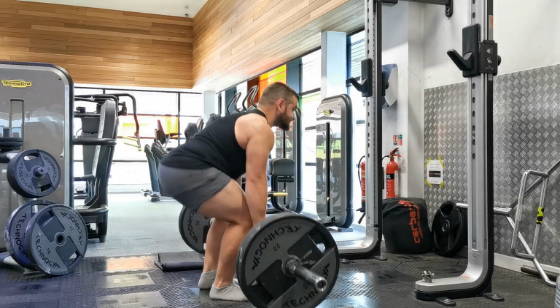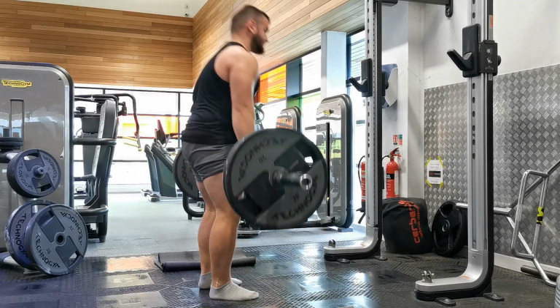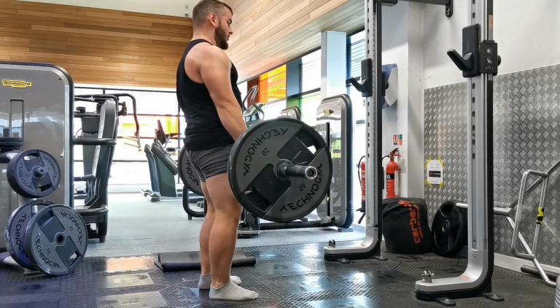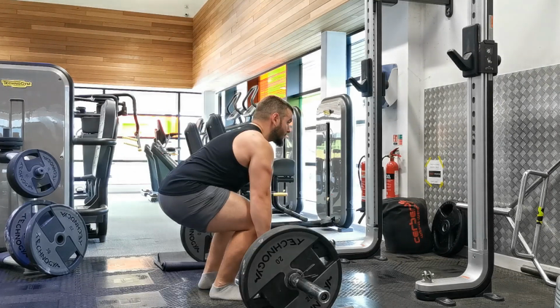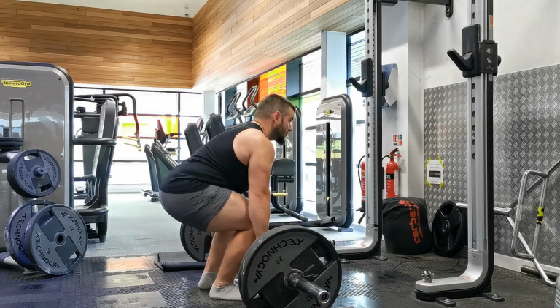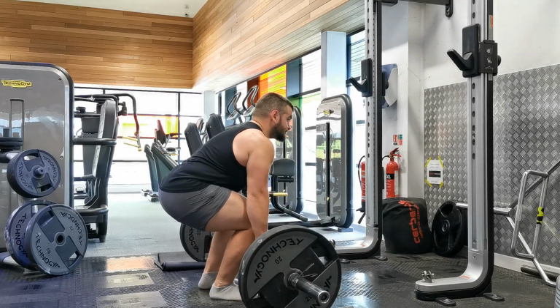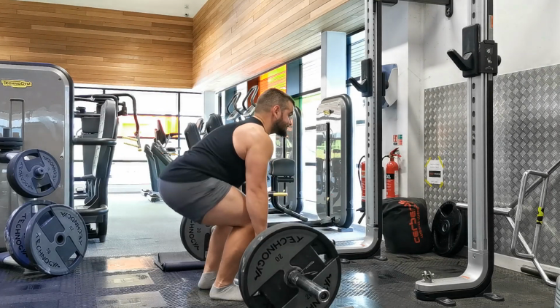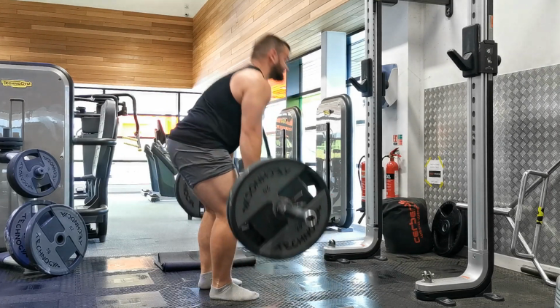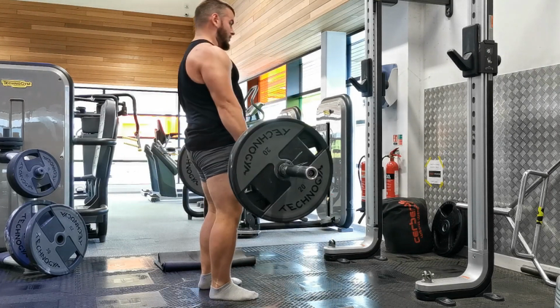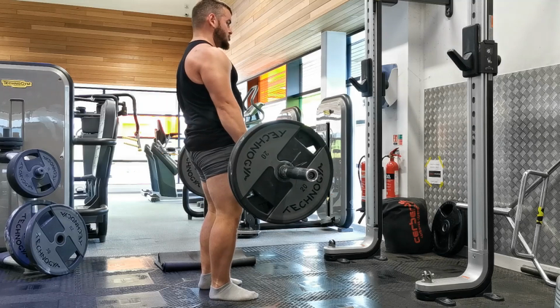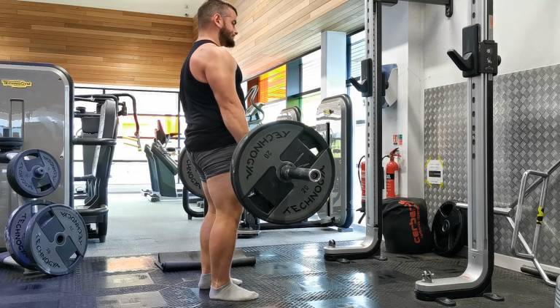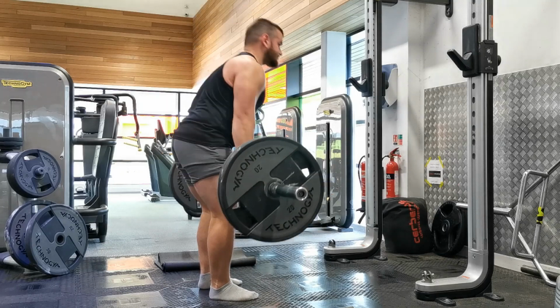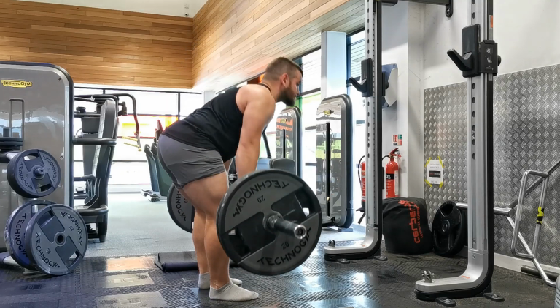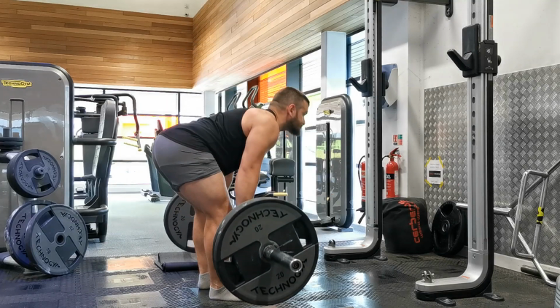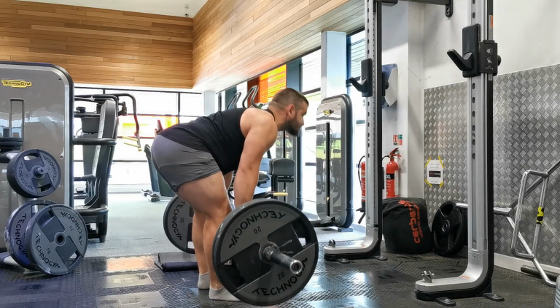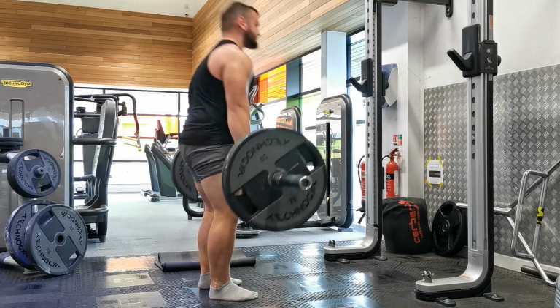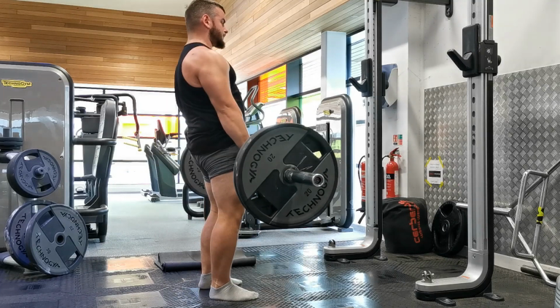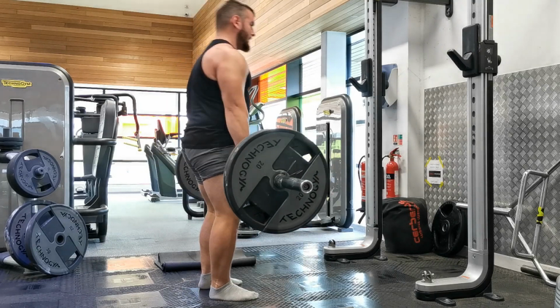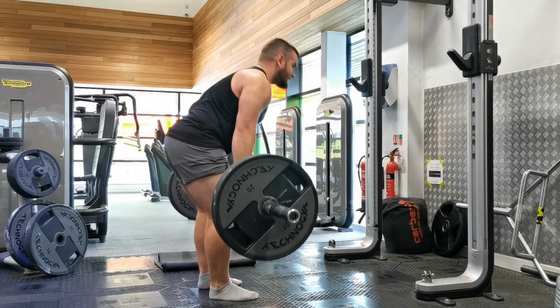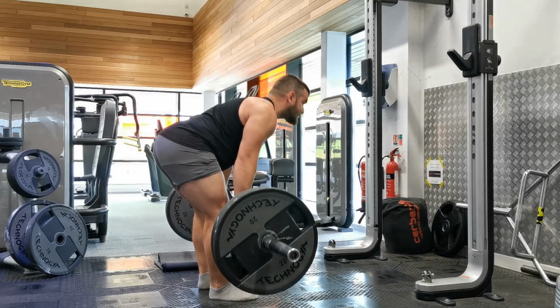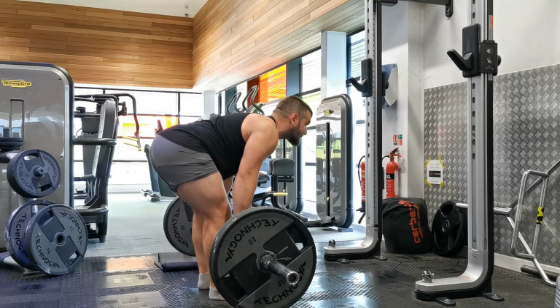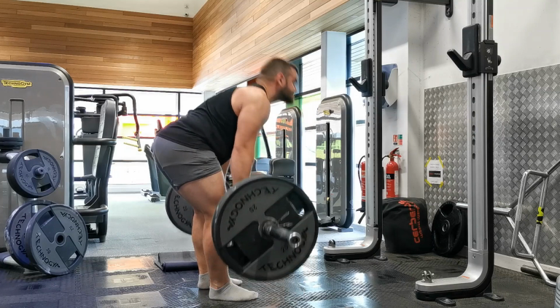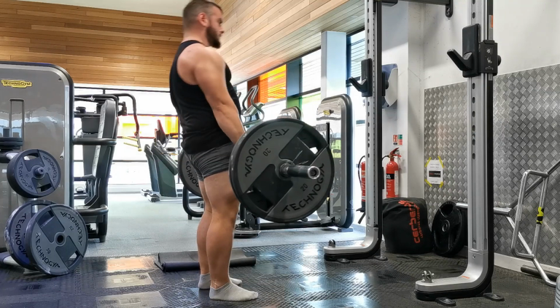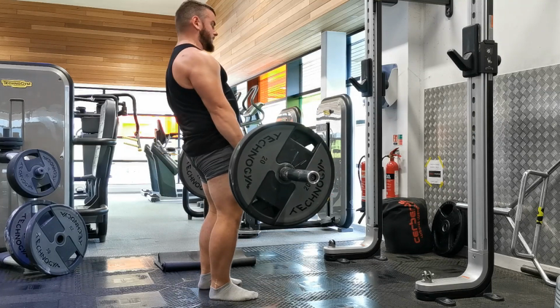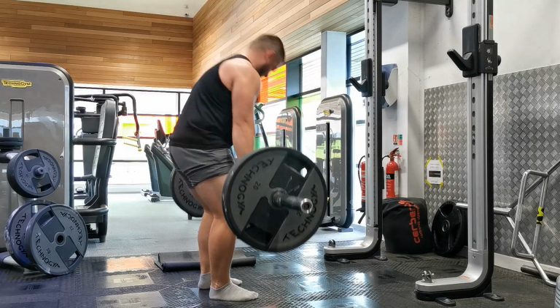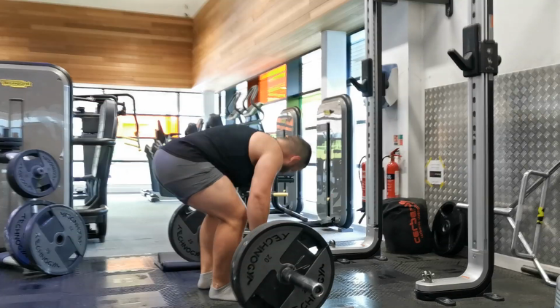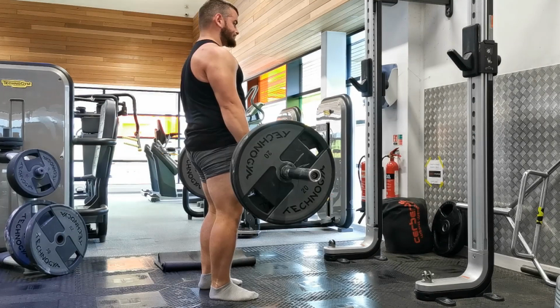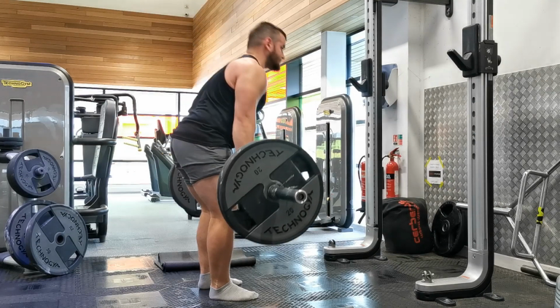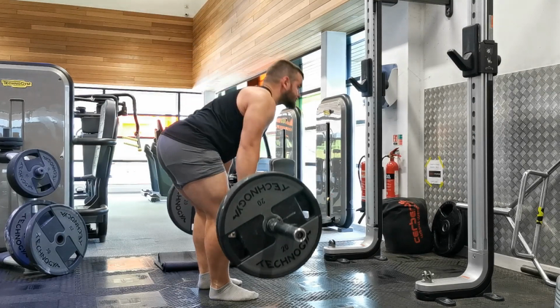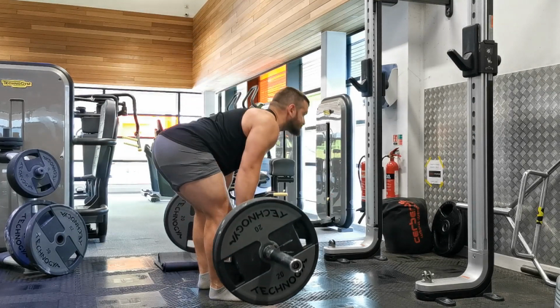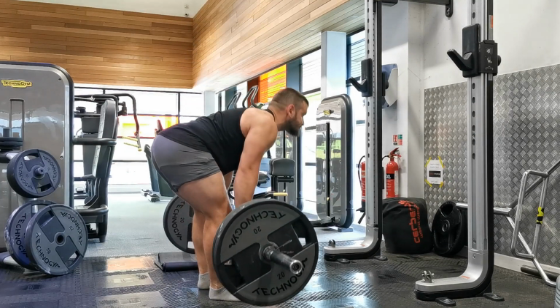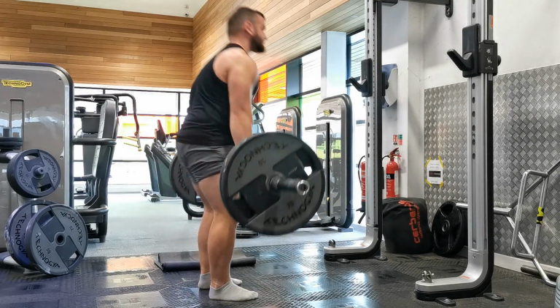The Romanian deadlift starts from the top of the conventional deadlift position, so line your feet up with the bar, keeping it nice and close to the body, extending your hips and knees at the same time to bring the deadlift to the upright position.